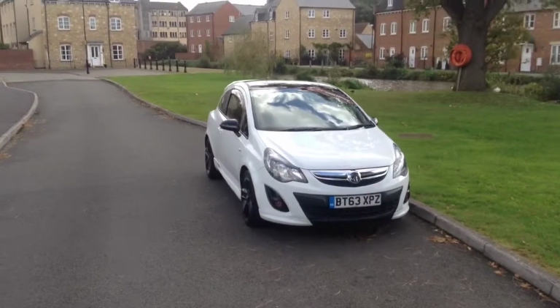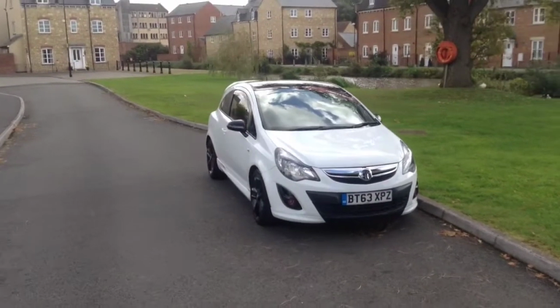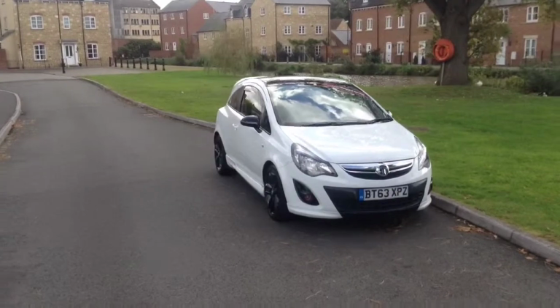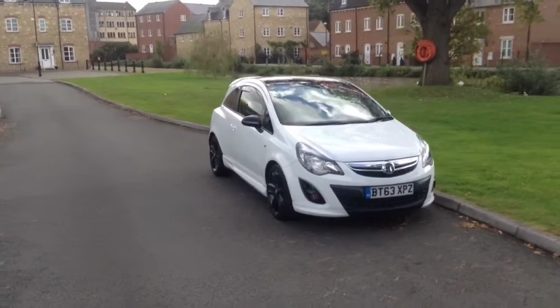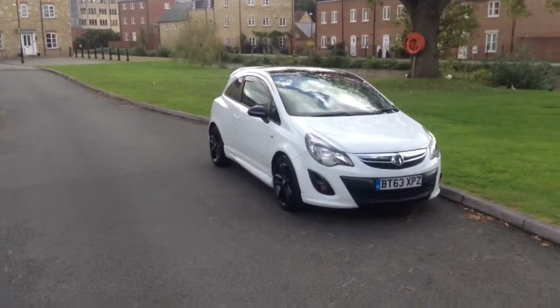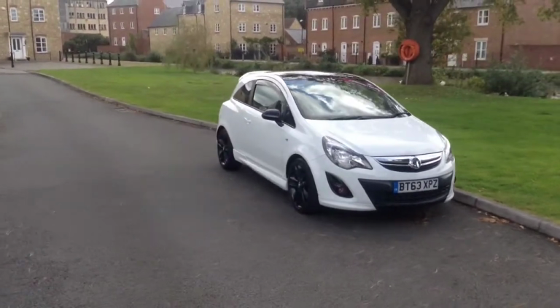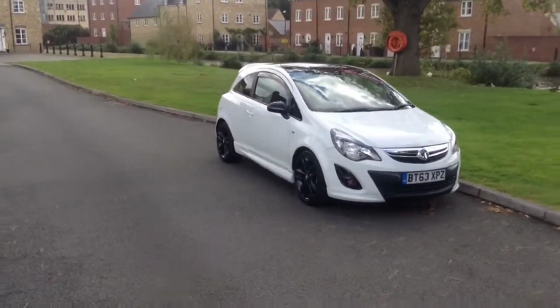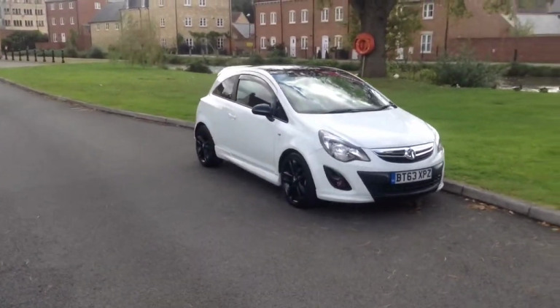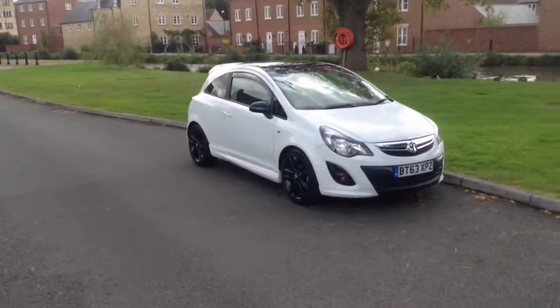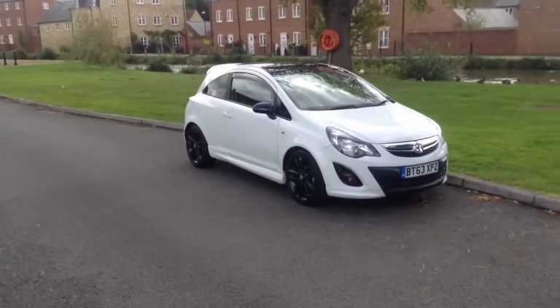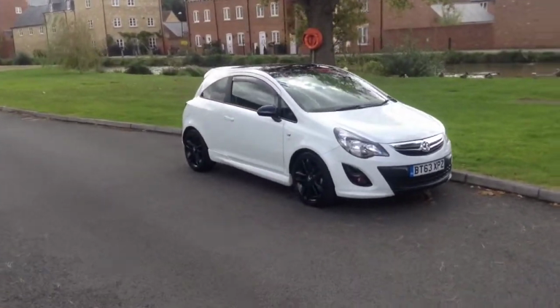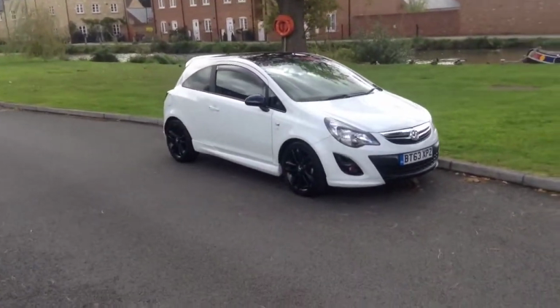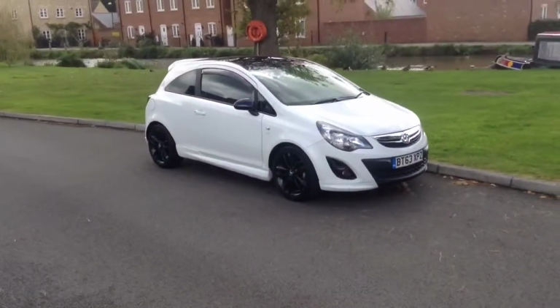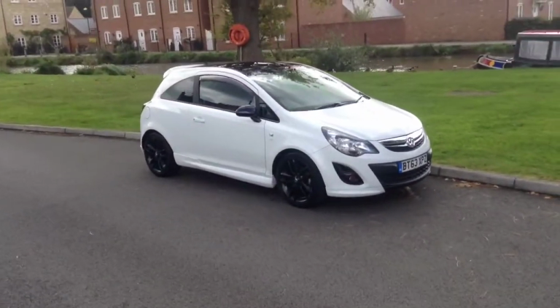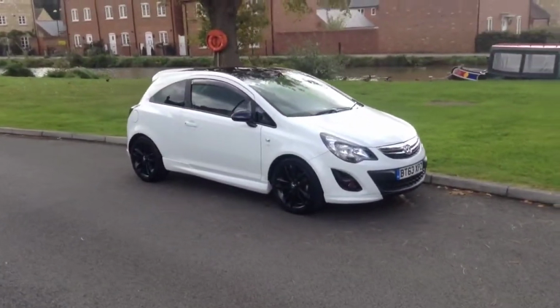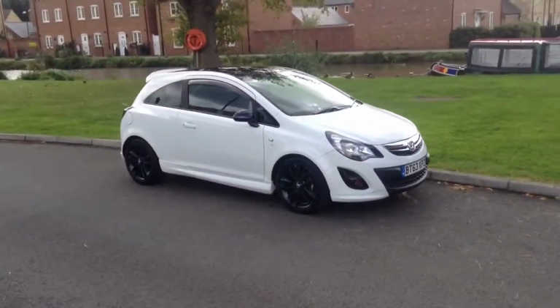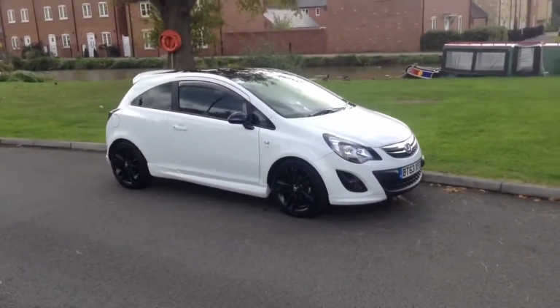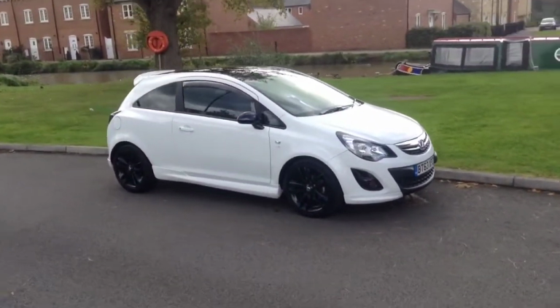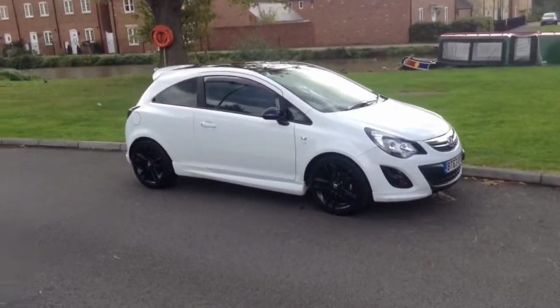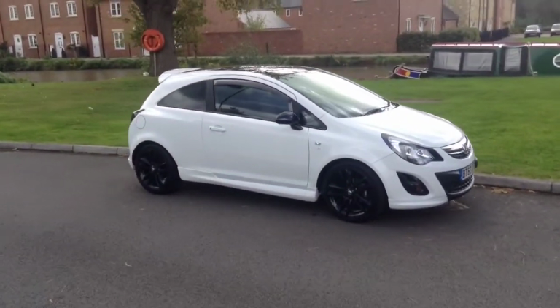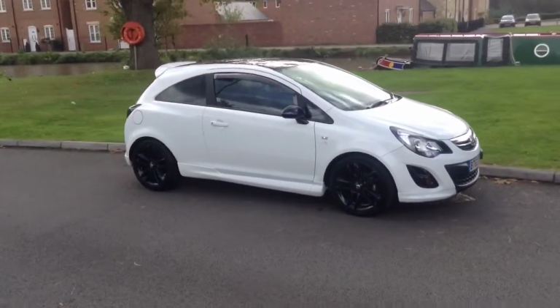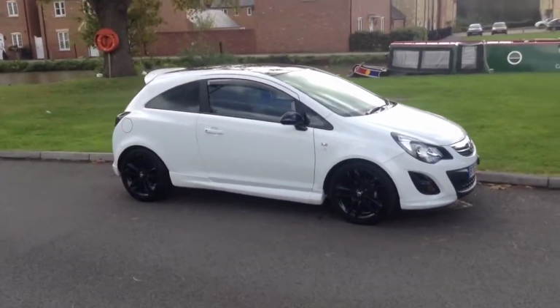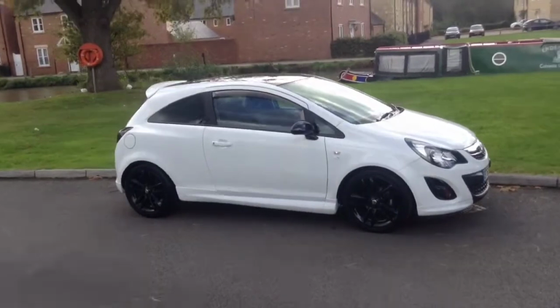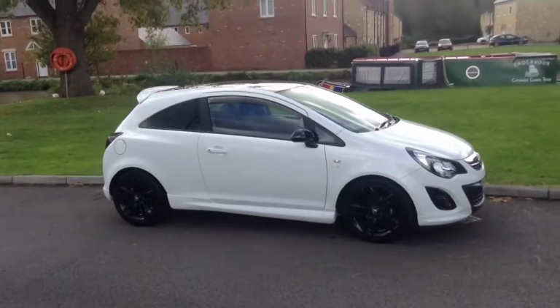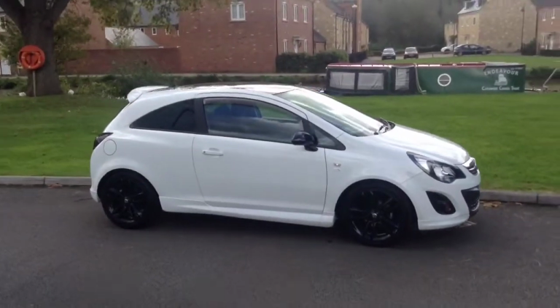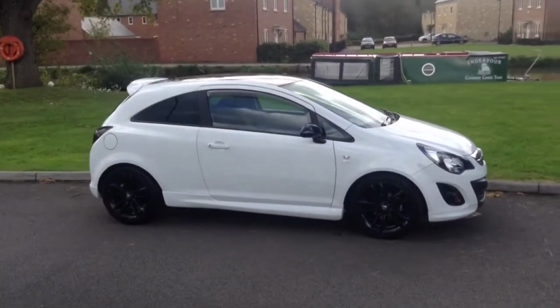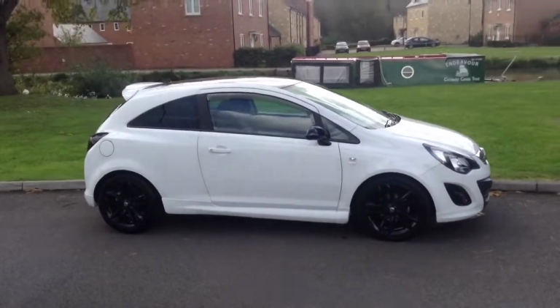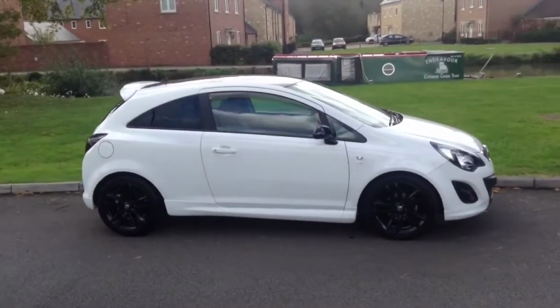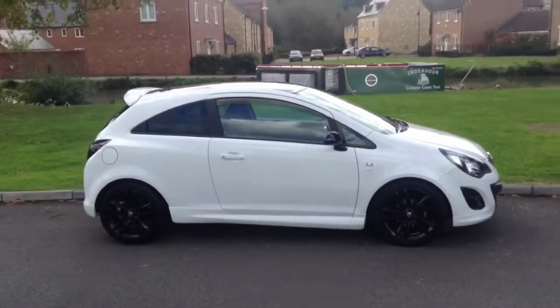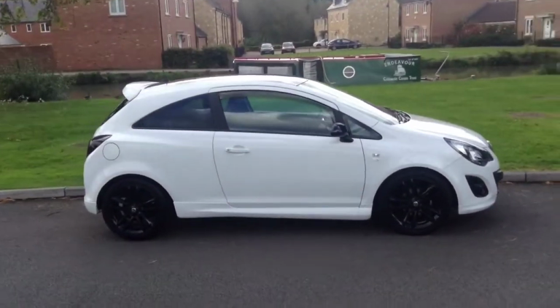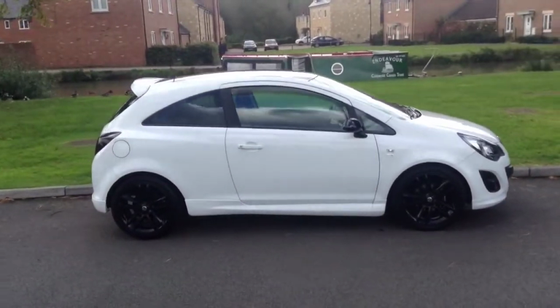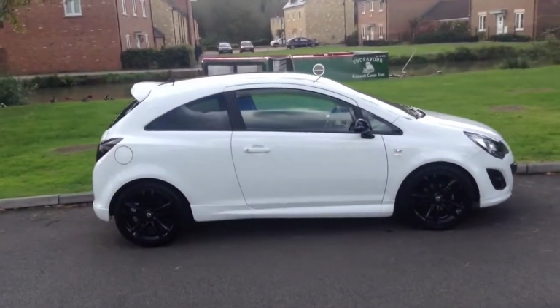Welcome to Bayliss. You are now viewing a Vauxhall Corsa 1.3 CDTI limited edition finished in white and black.